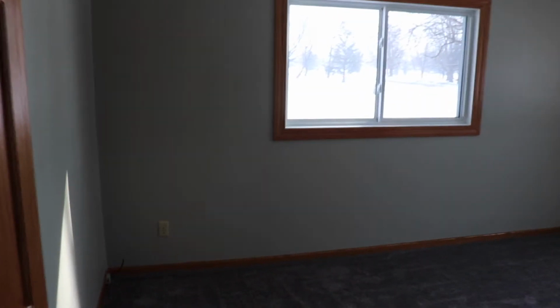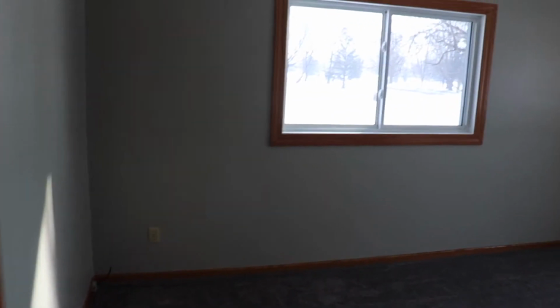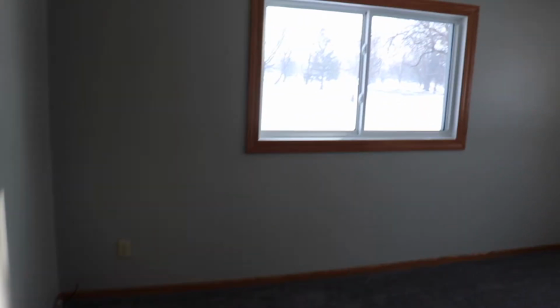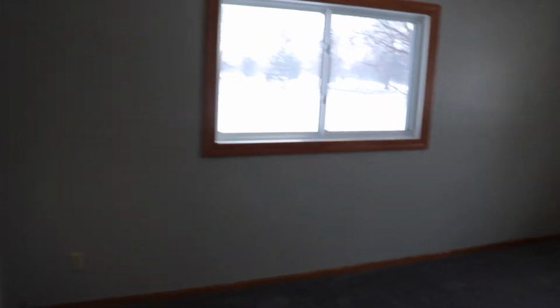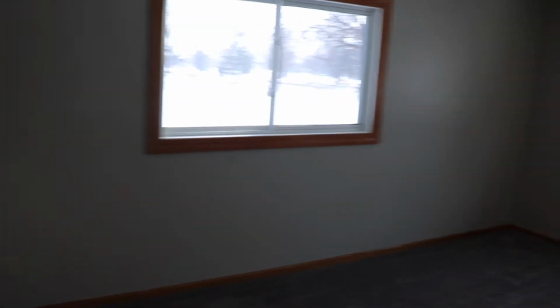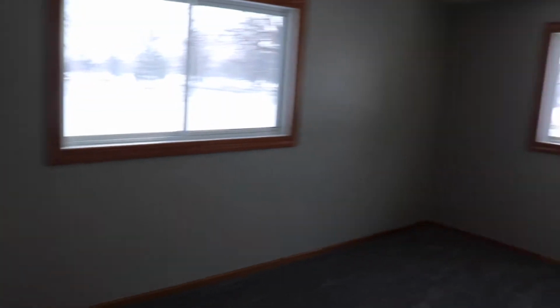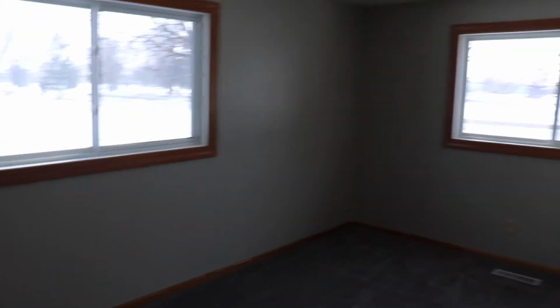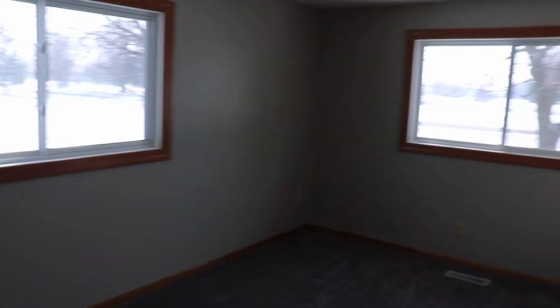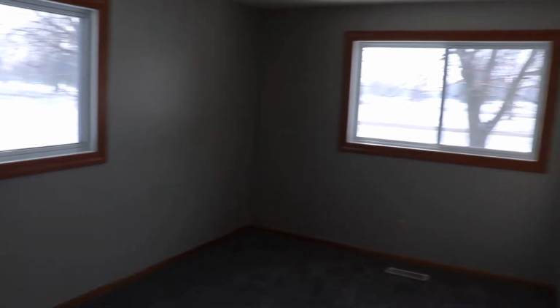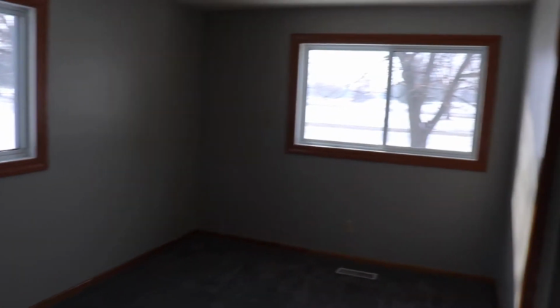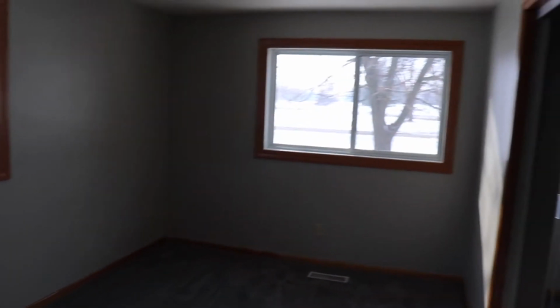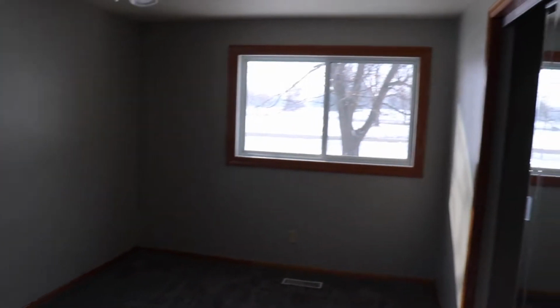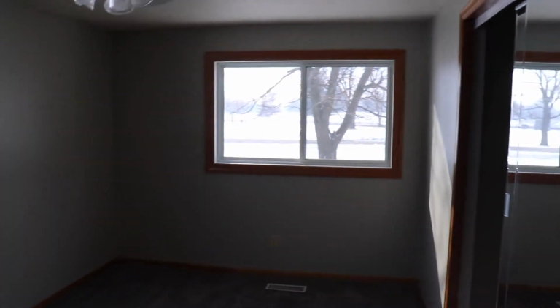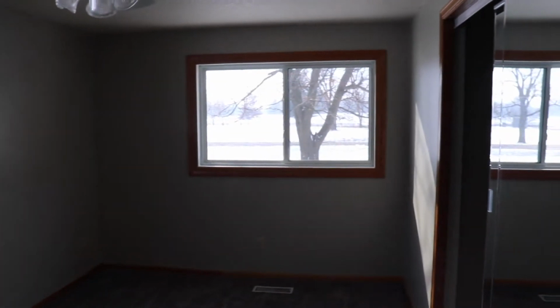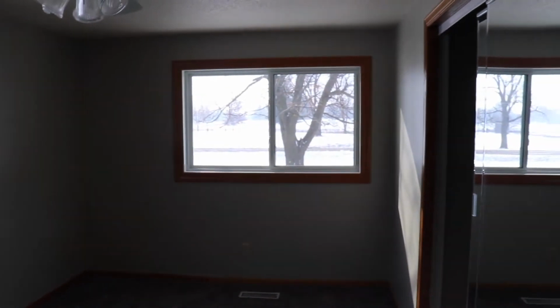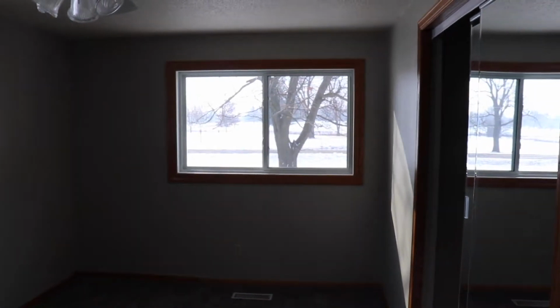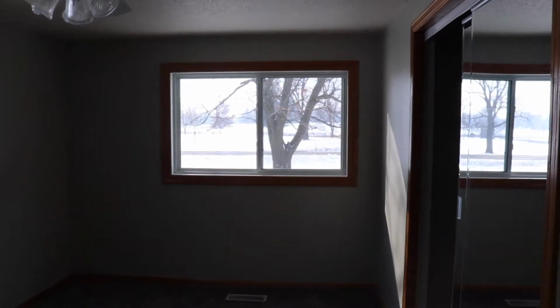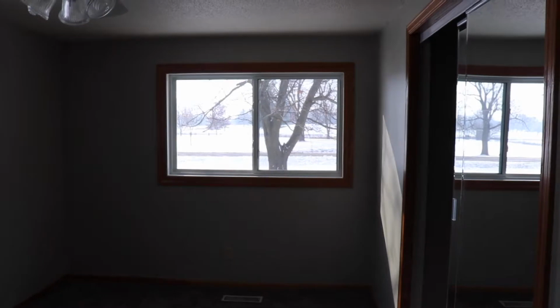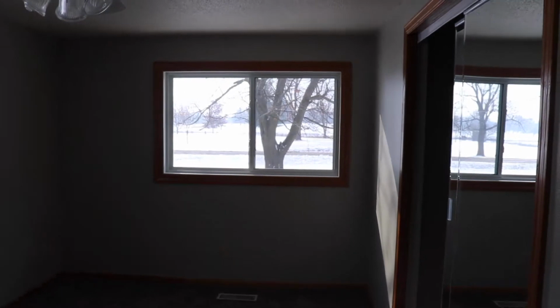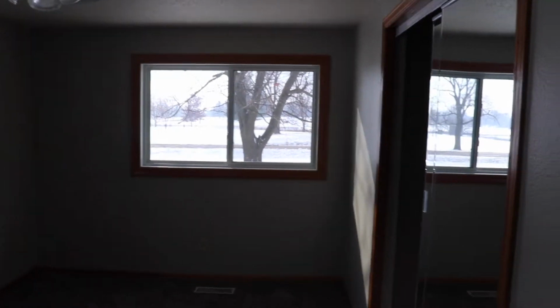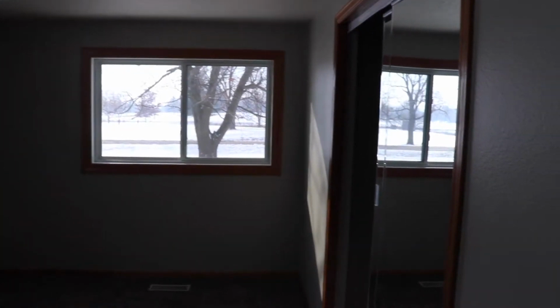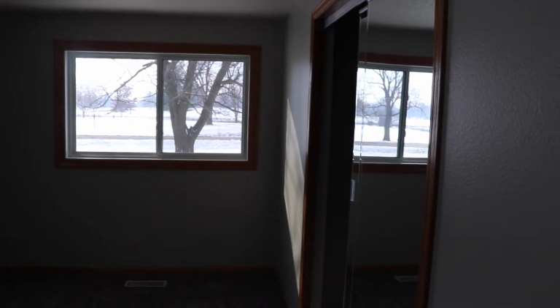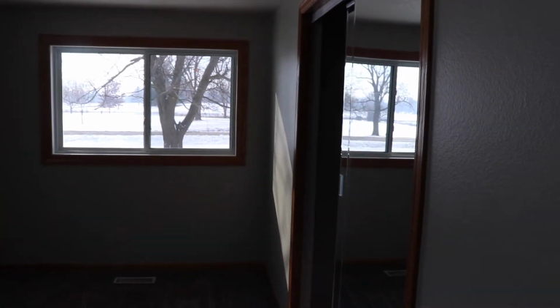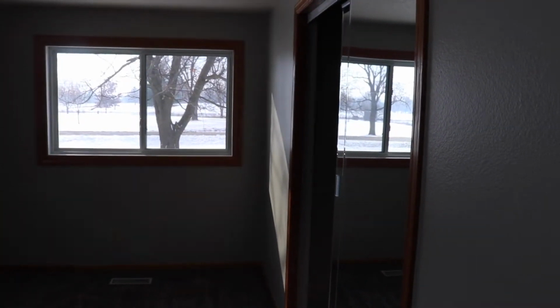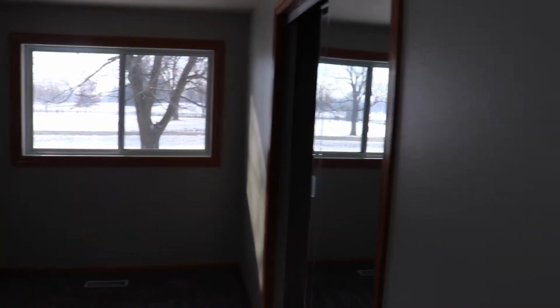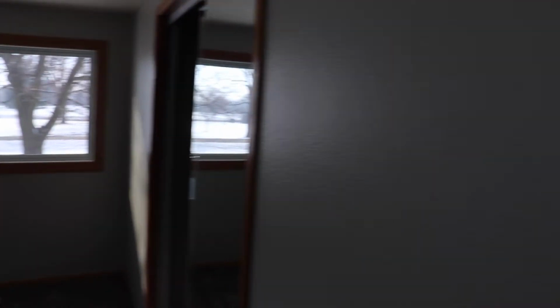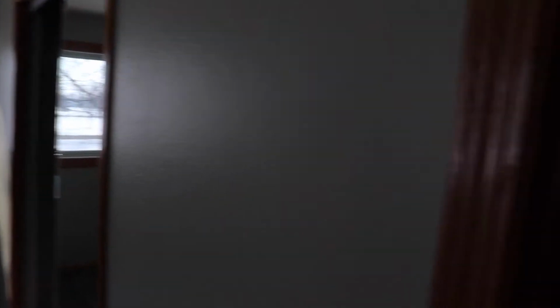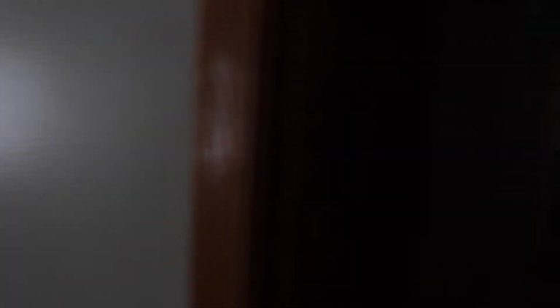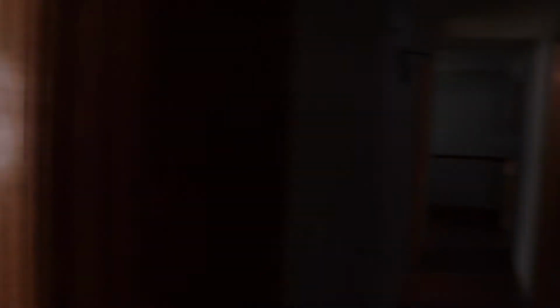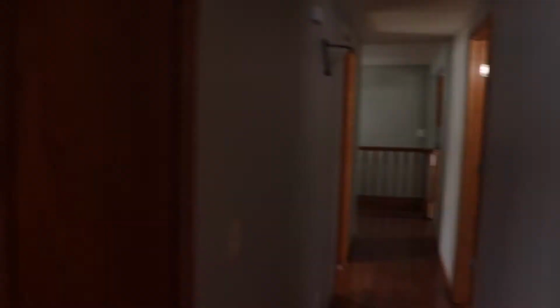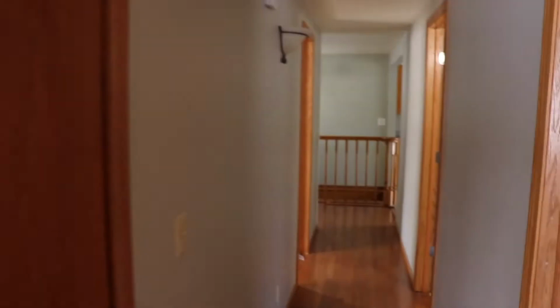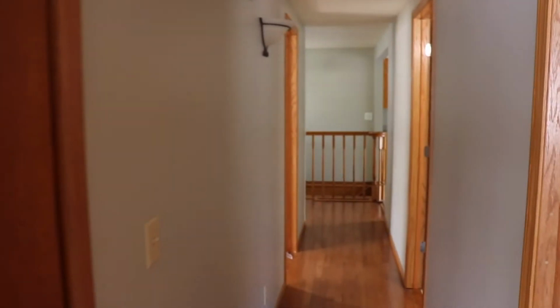We'll just take a quick step into here. New carpet, and Cedar Creek Golf Course right there out the window. There's also closet space, and then we'll walk out.